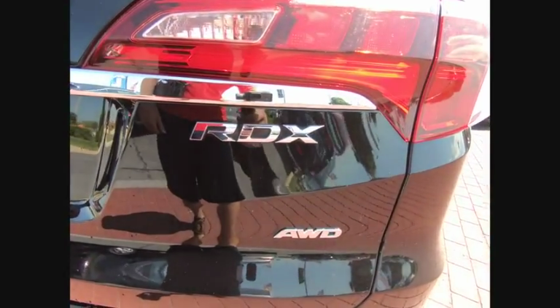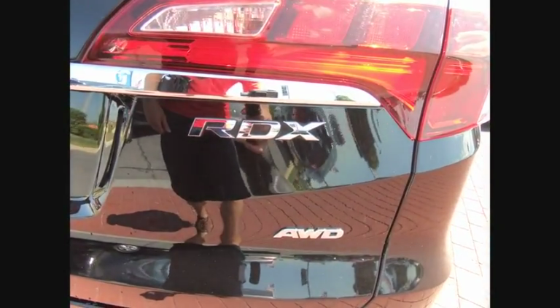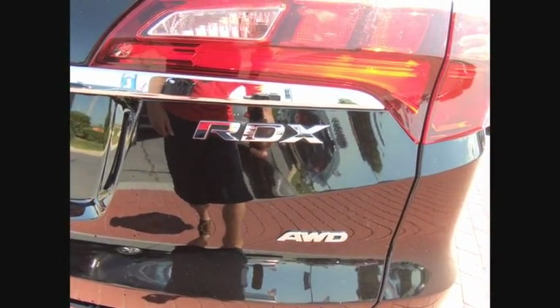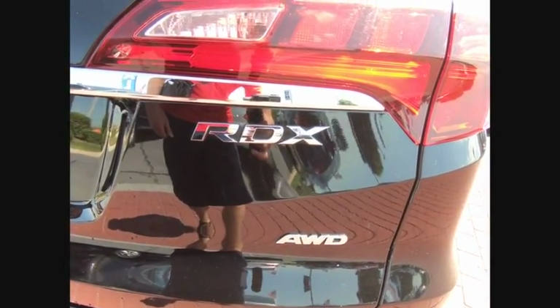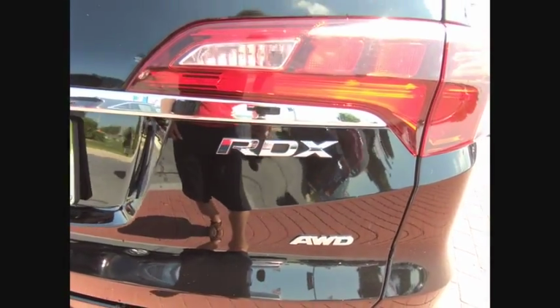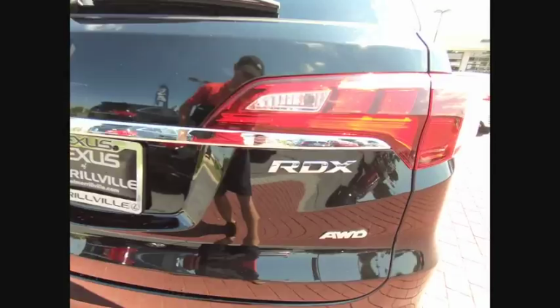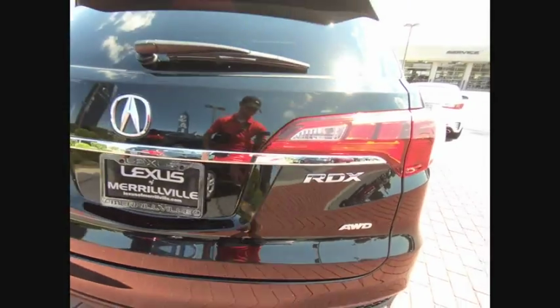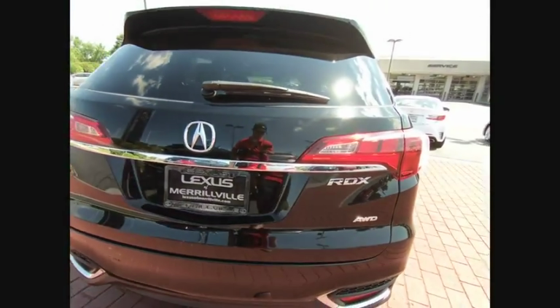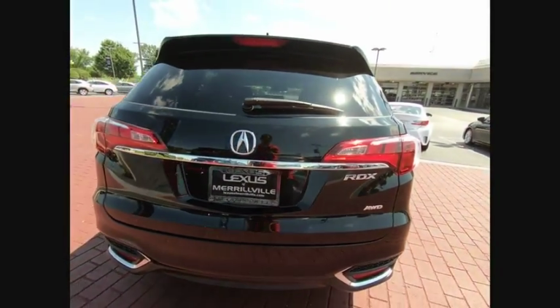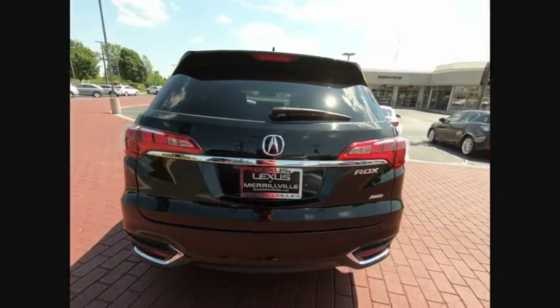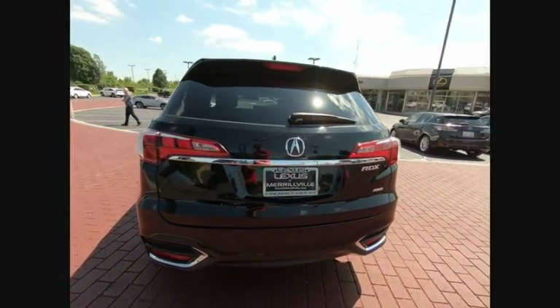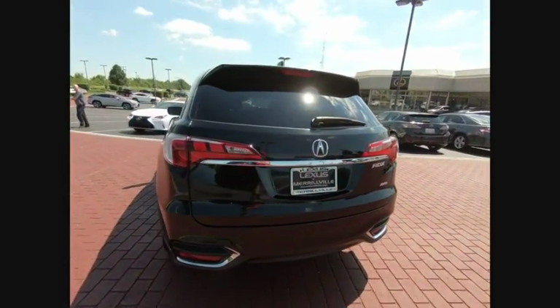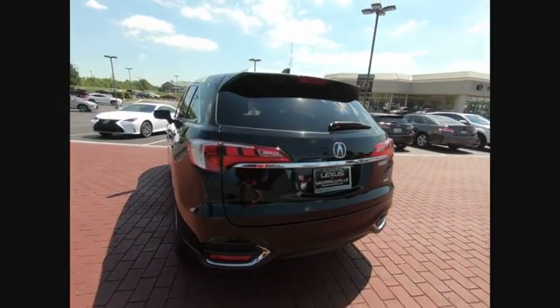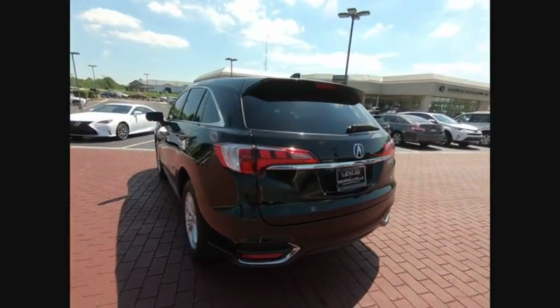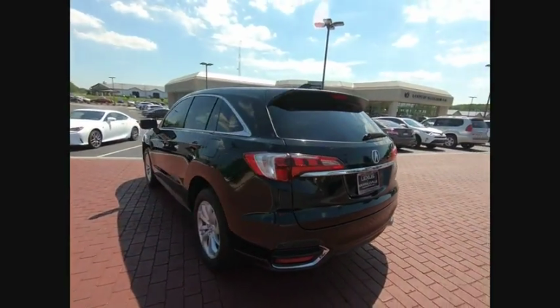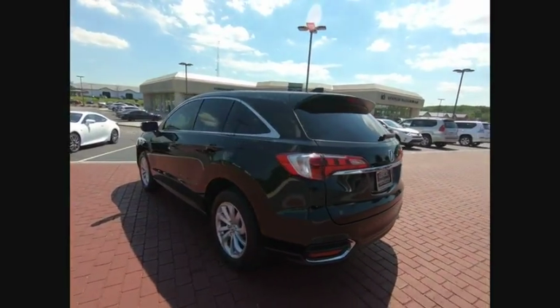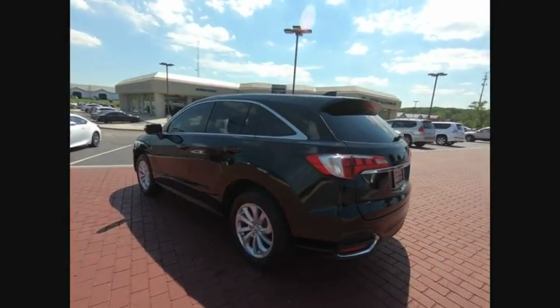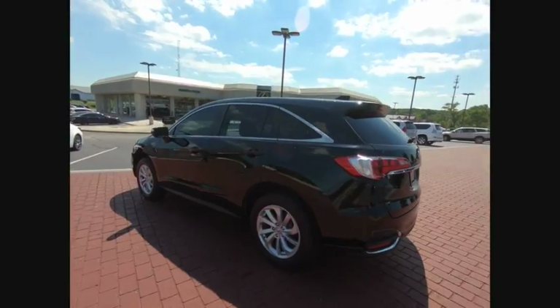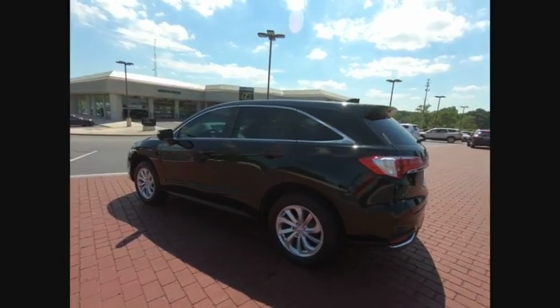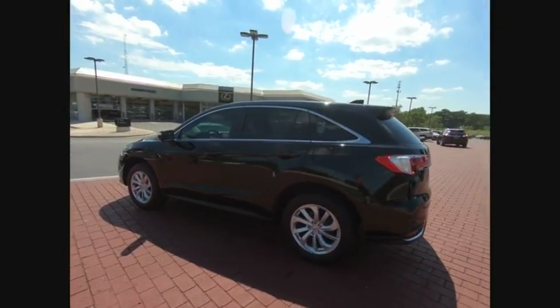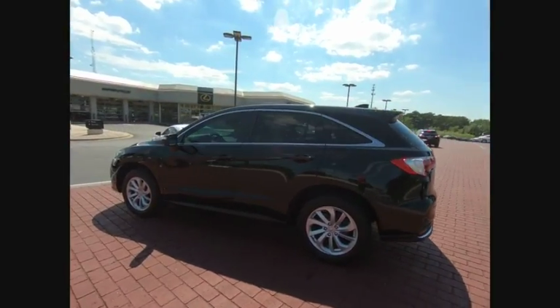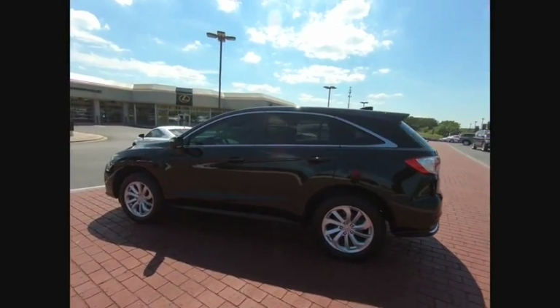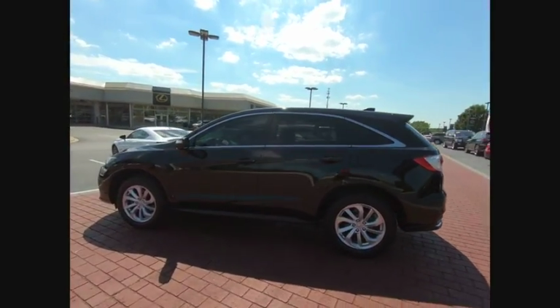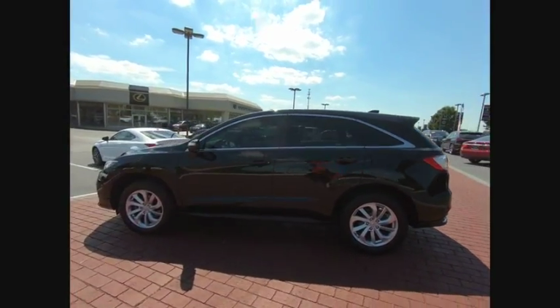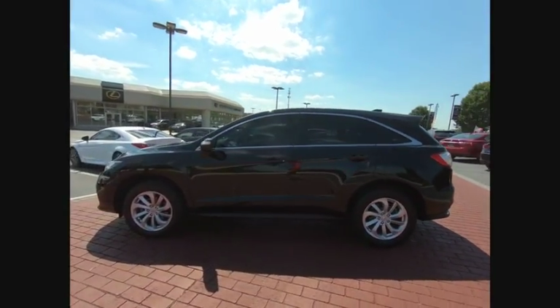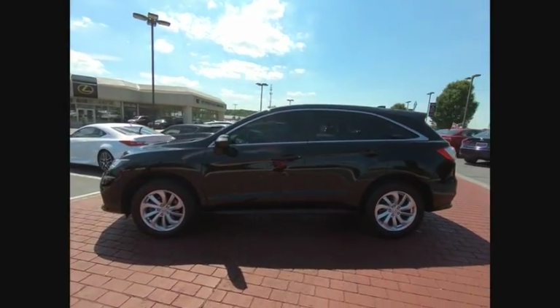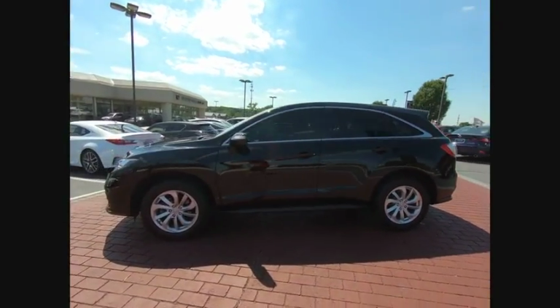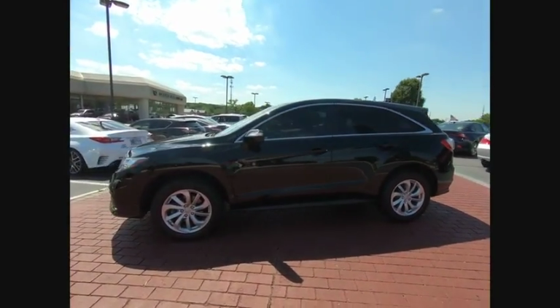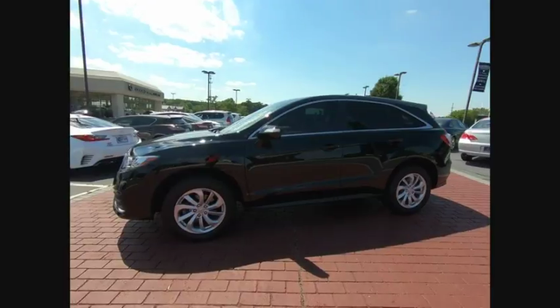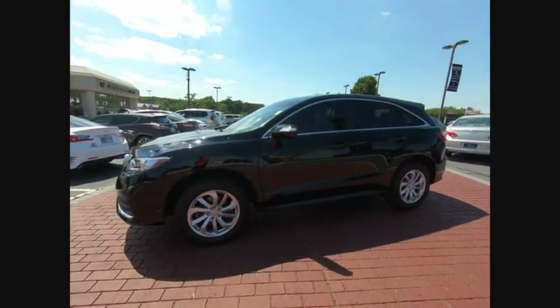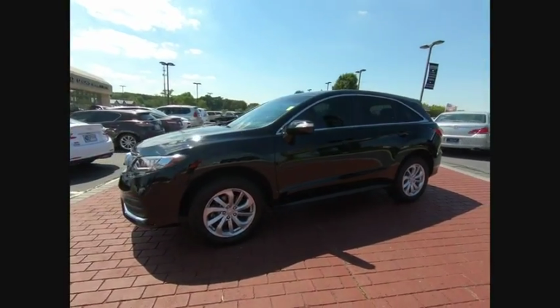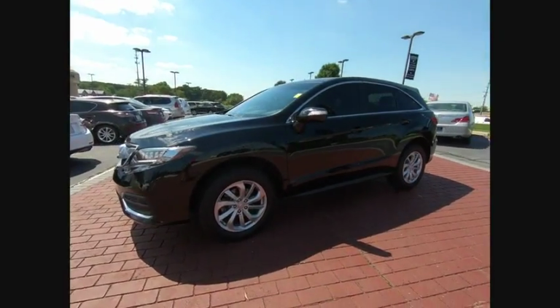Here are some of this vehicle's great options: traction control, power passenger seat, power lift gate, leather-wrapped steering wheel, air conditioning, dual airbags, alloy wheels, power steering, four-wheel disc brakes, and heated front seats.